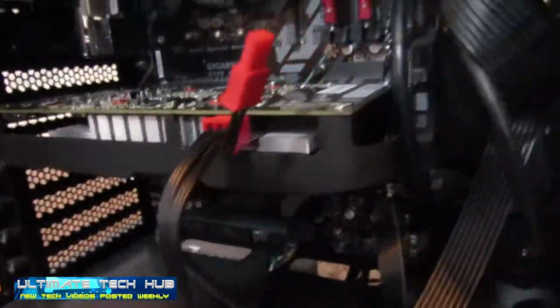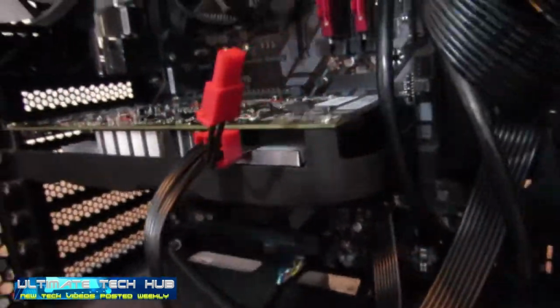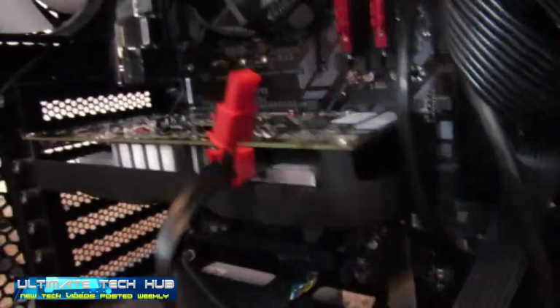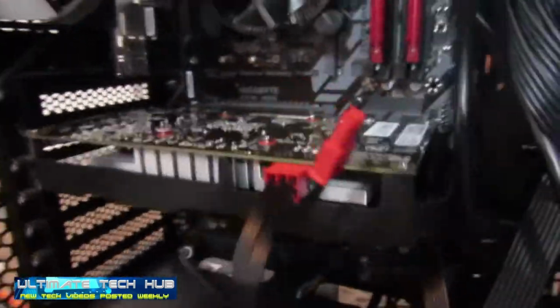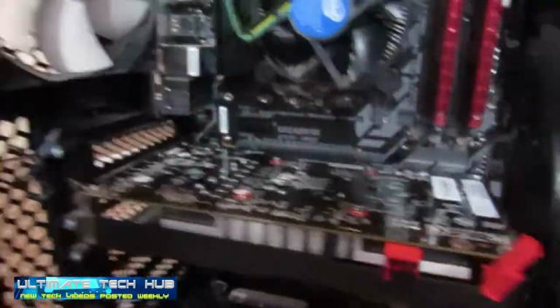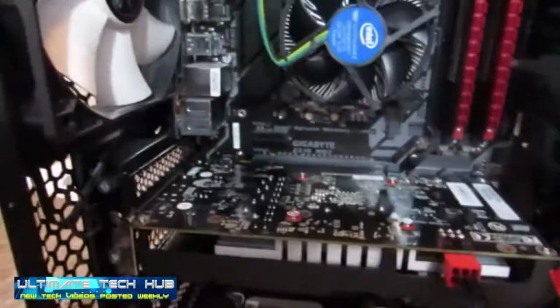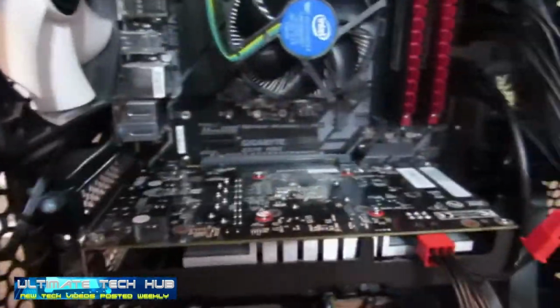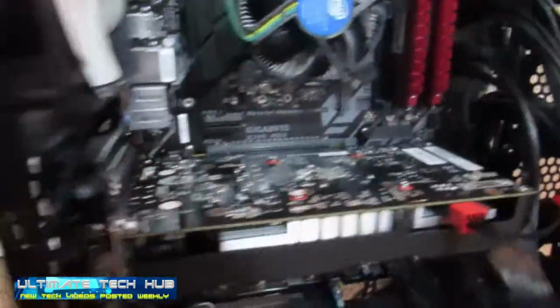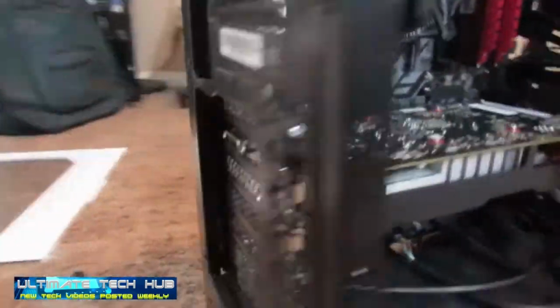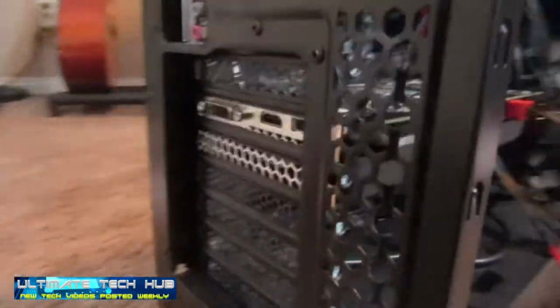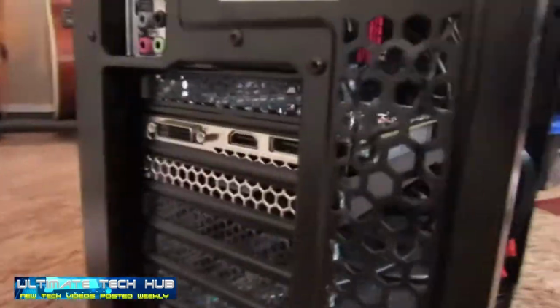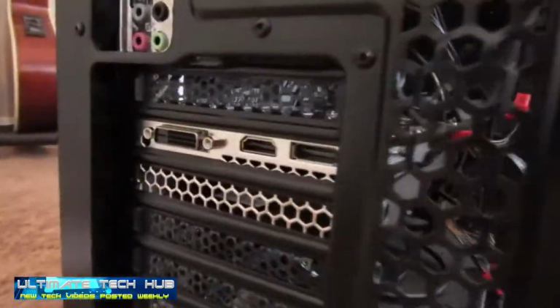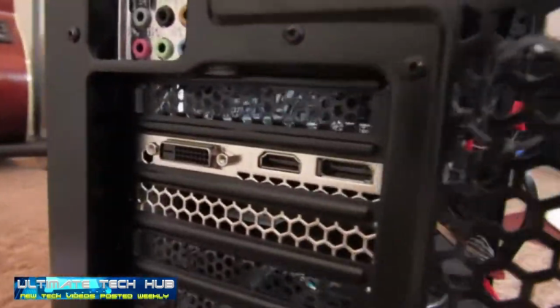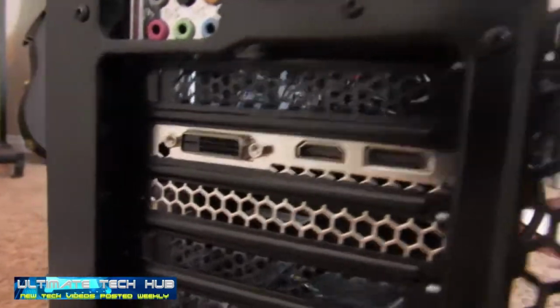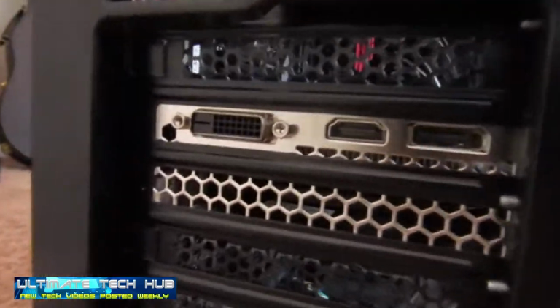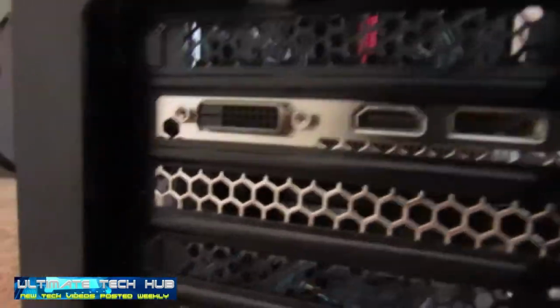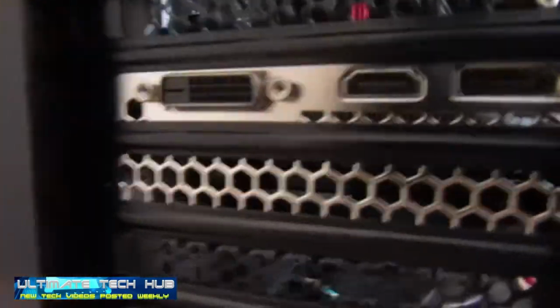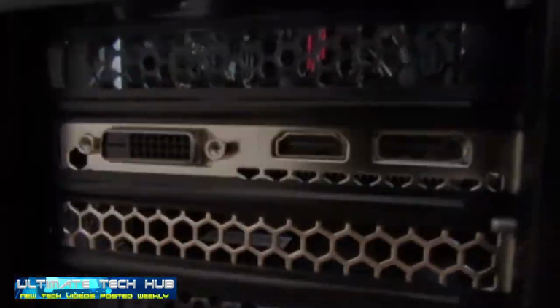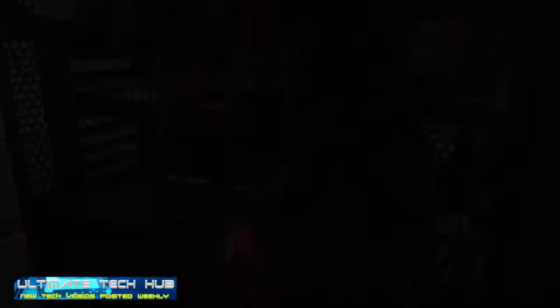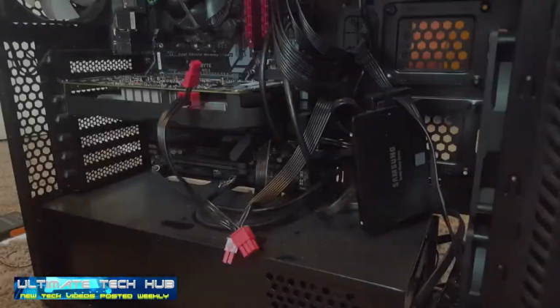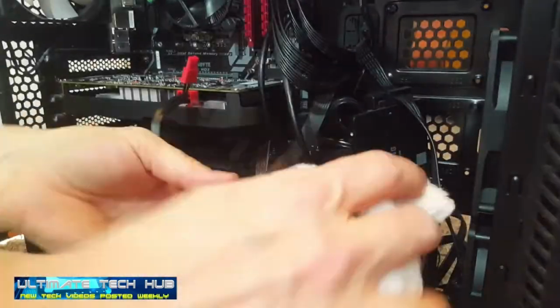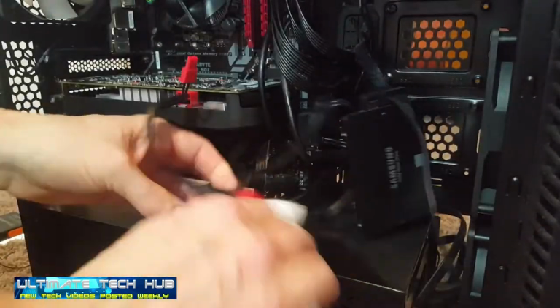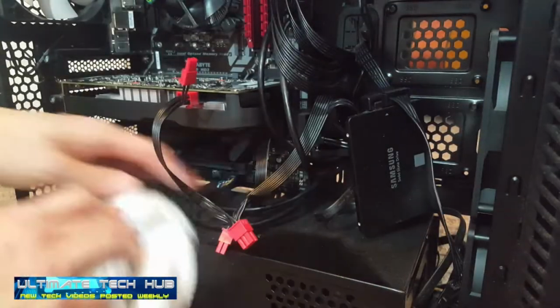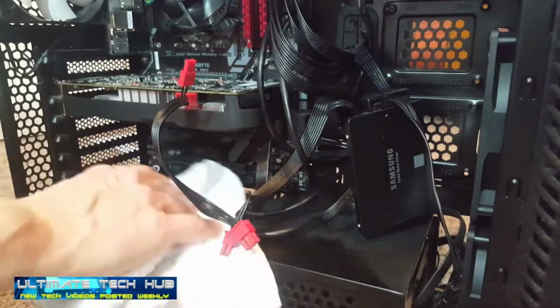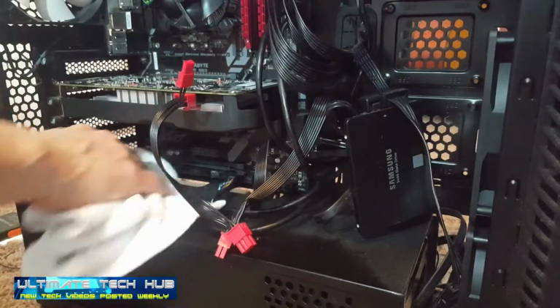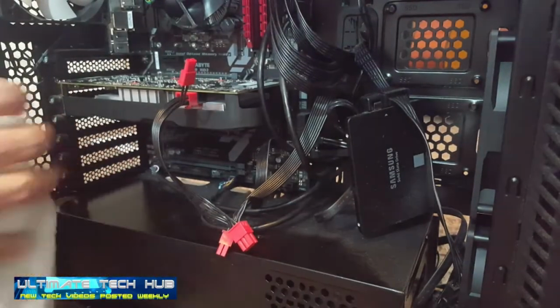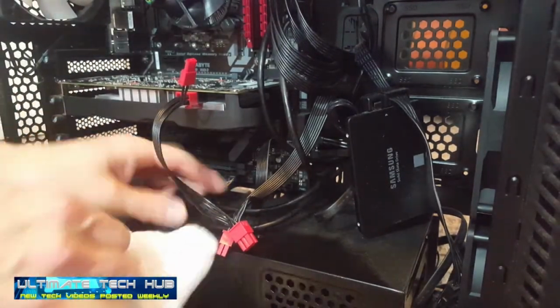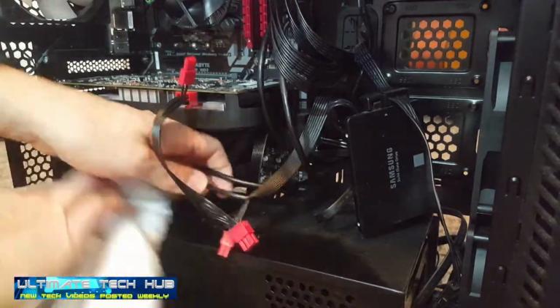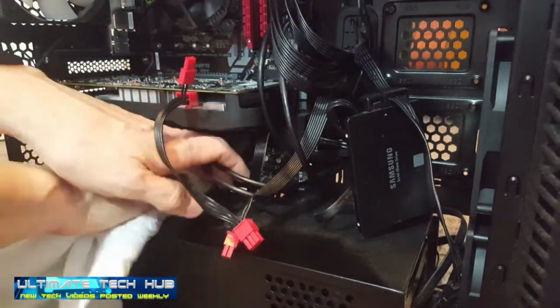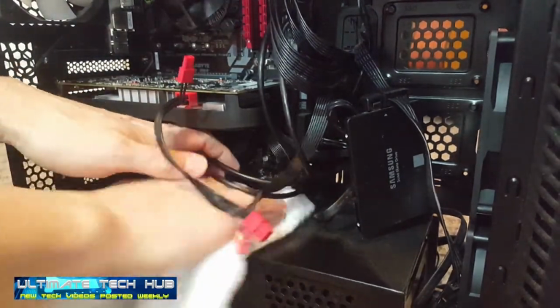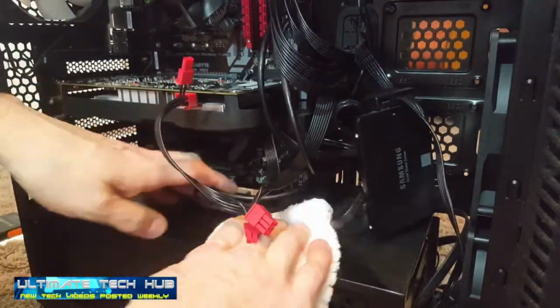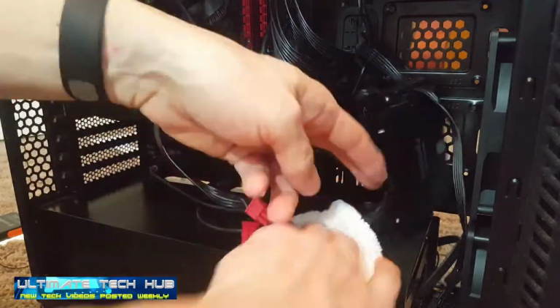One benefit to not using the 6-pin connector is that it's one less wire taking up space in your PC chassis. And it's one less connection, so it's a faster install.